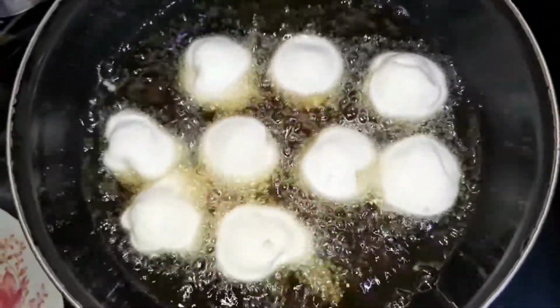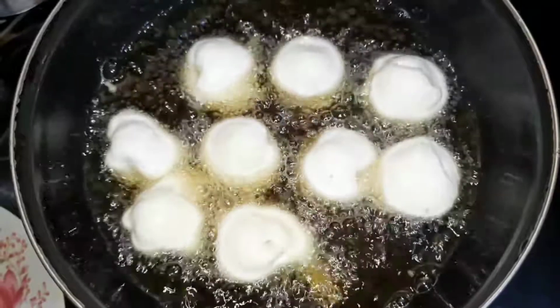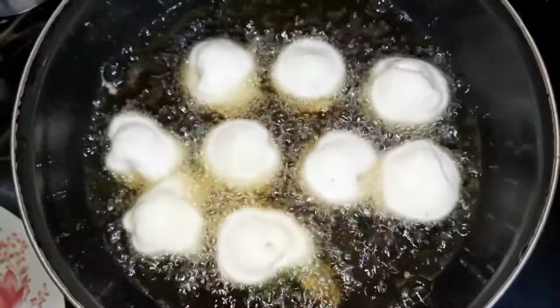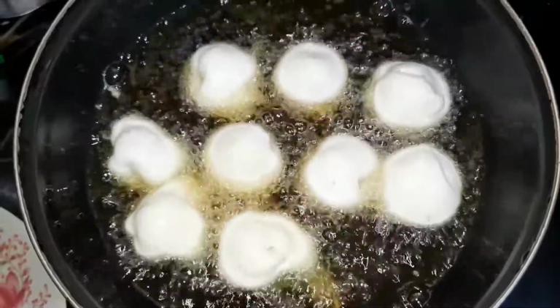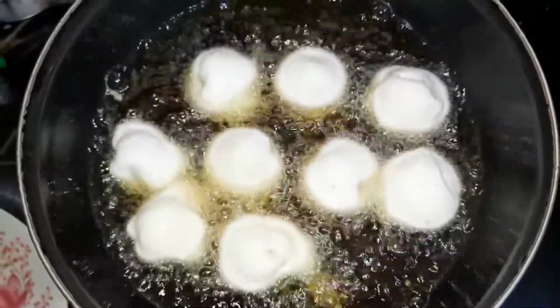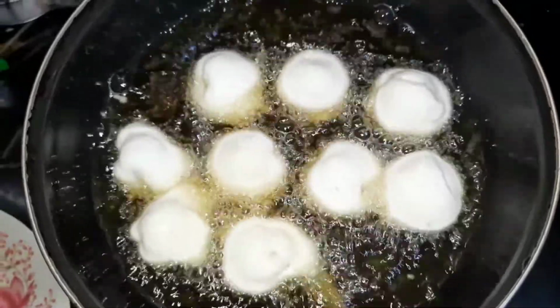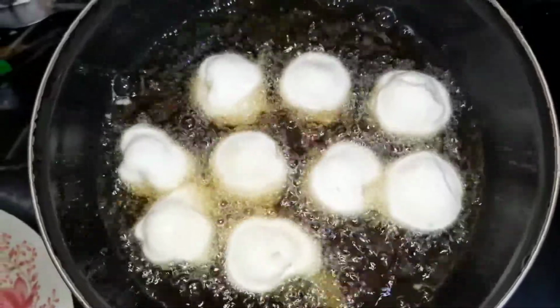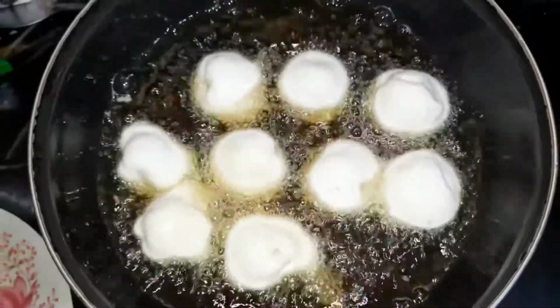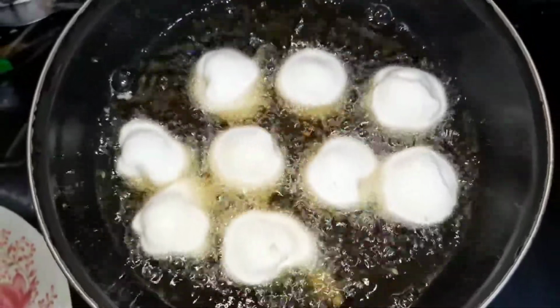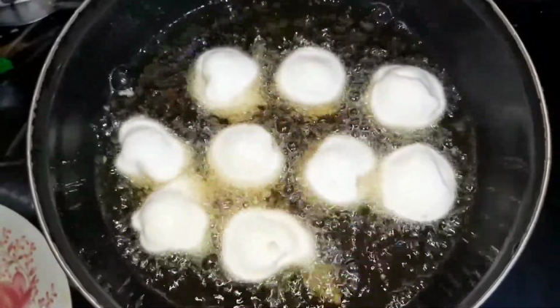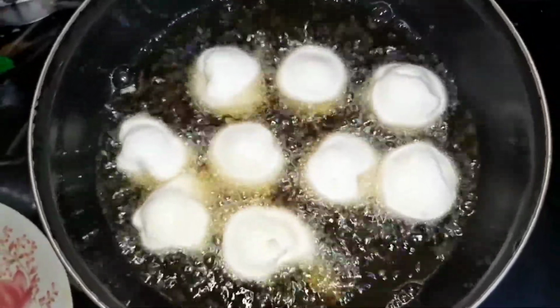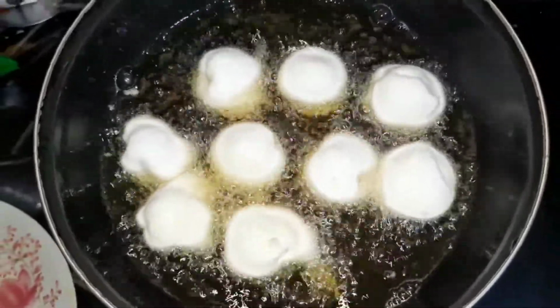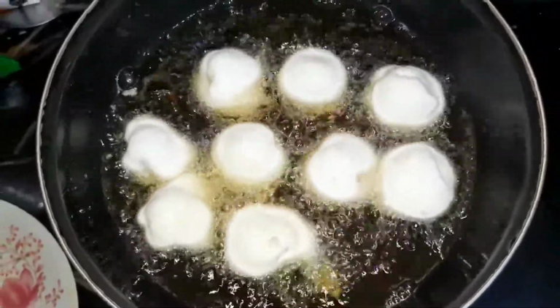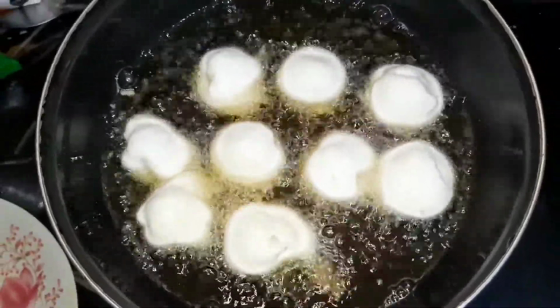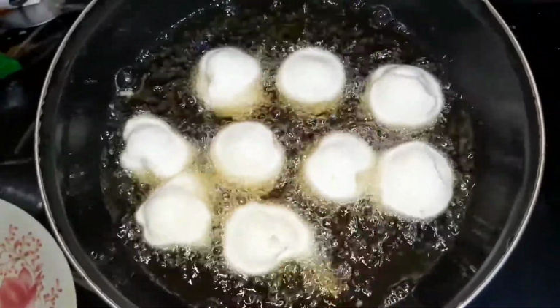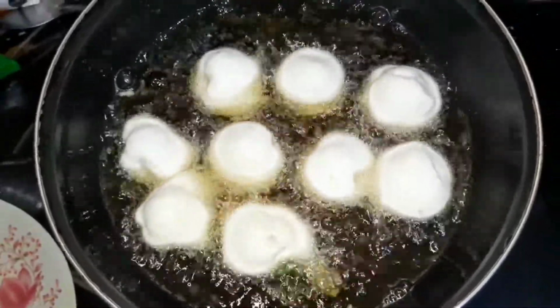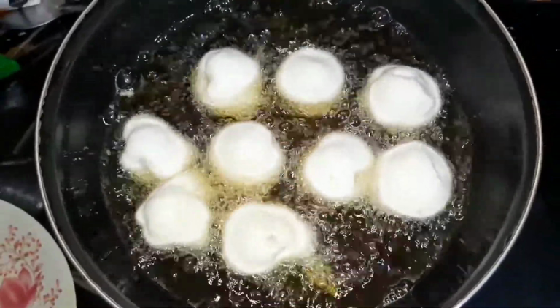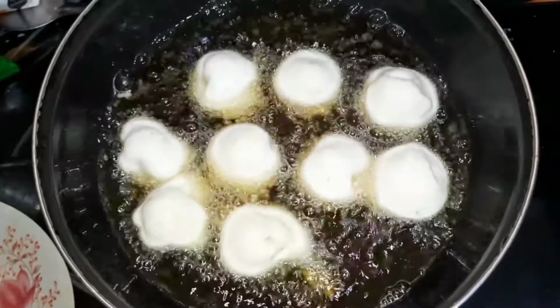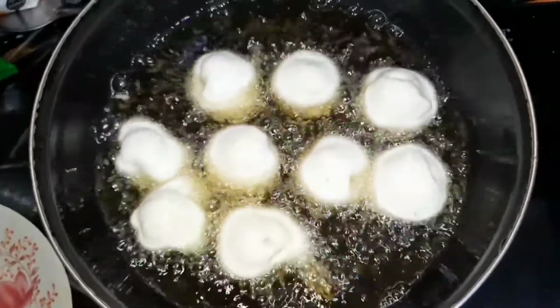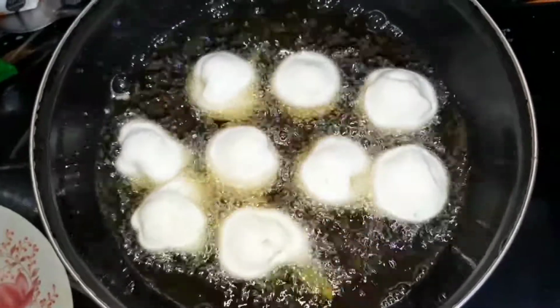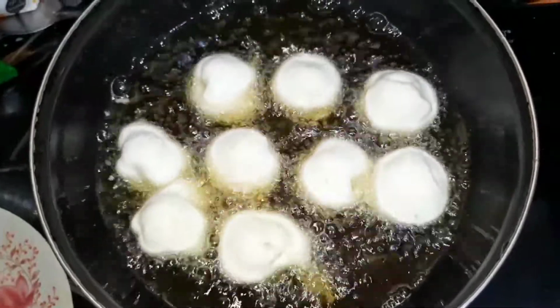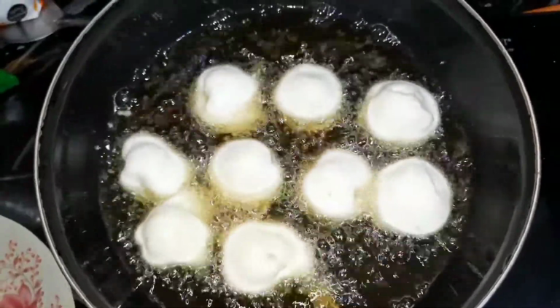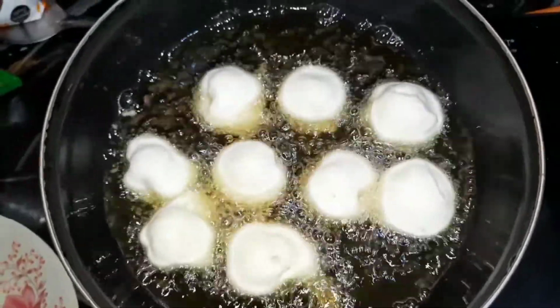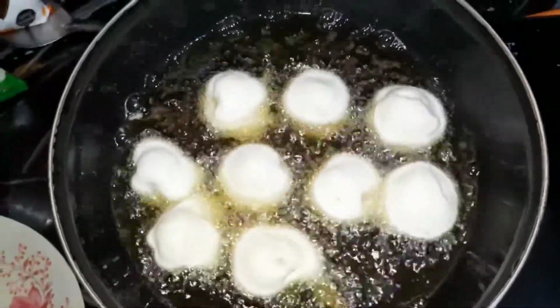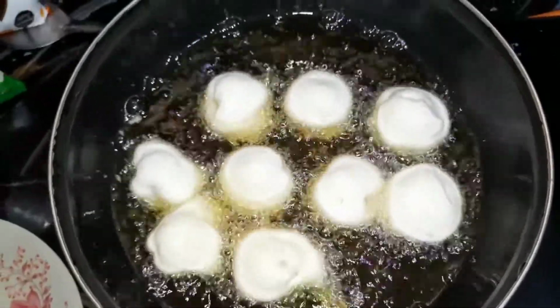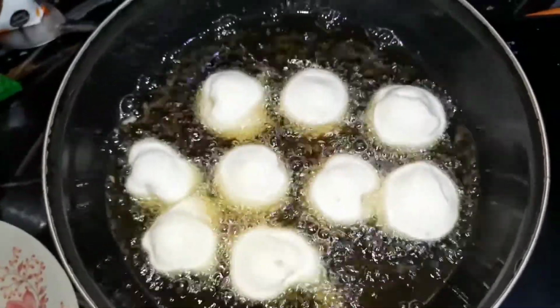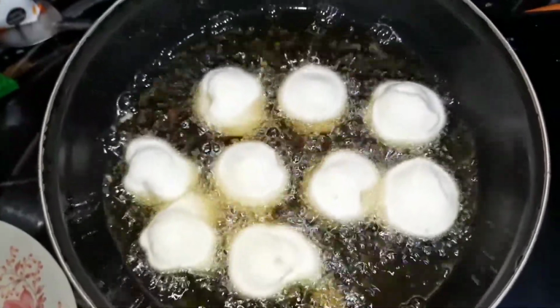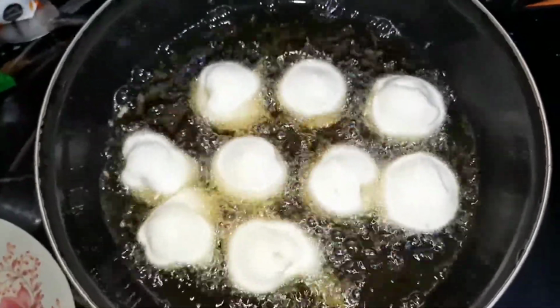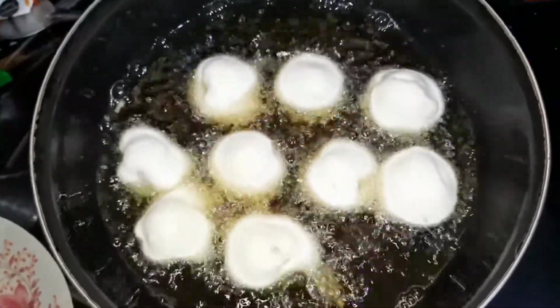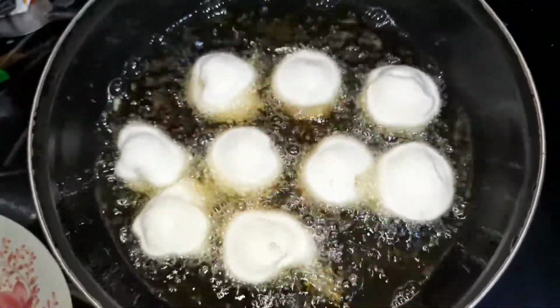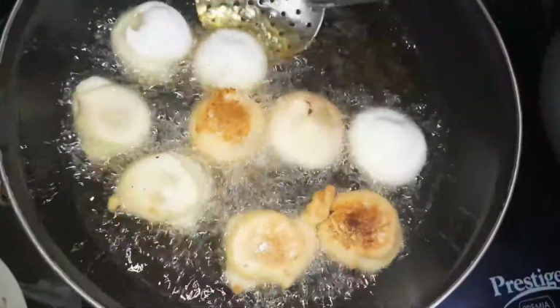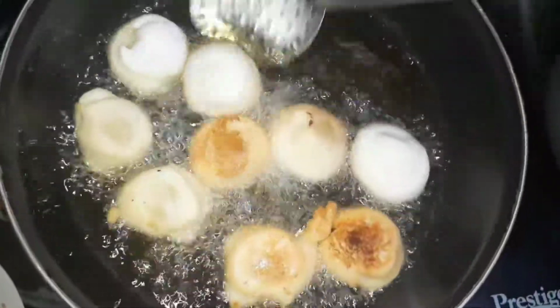The bubbles are completely removed from the boilers. They have bubbles and are completely removed. It's nice fryers.